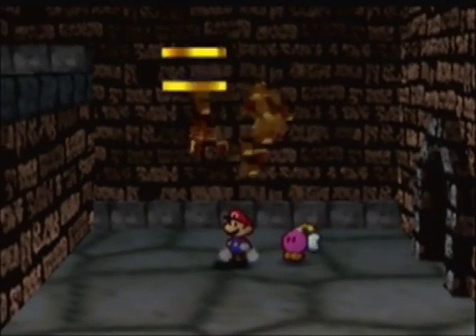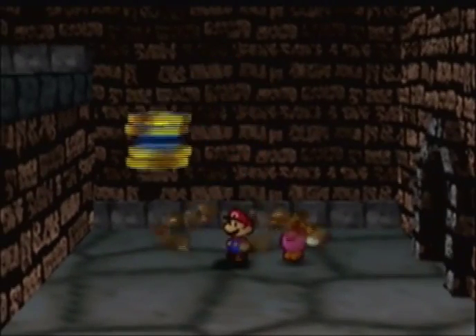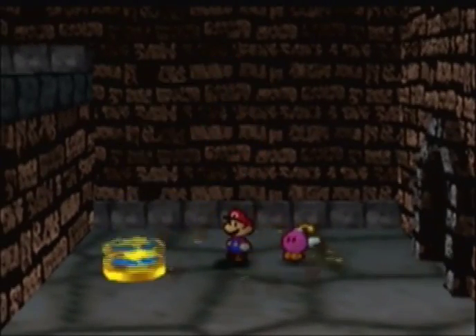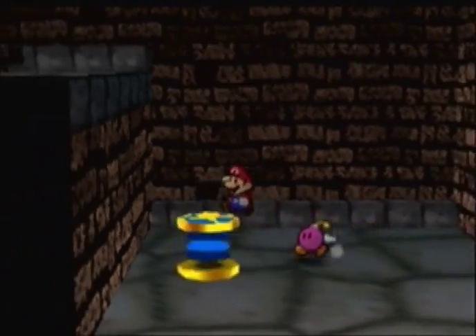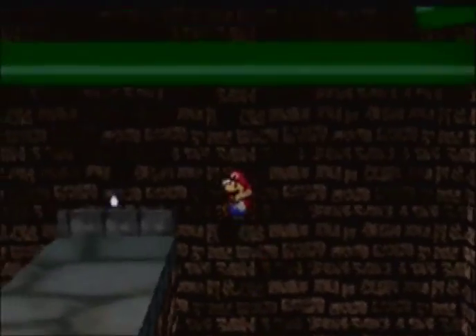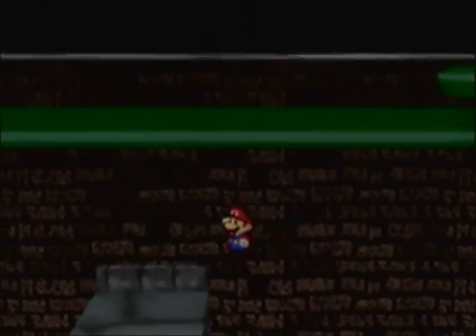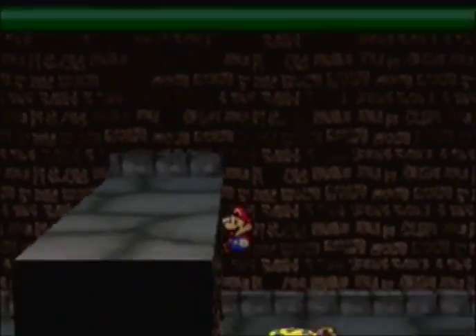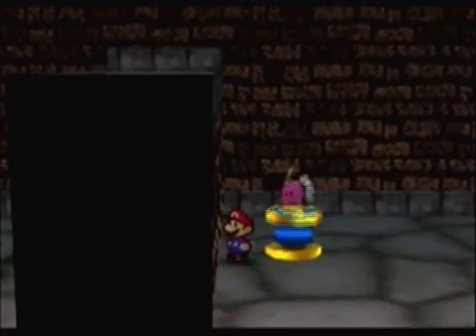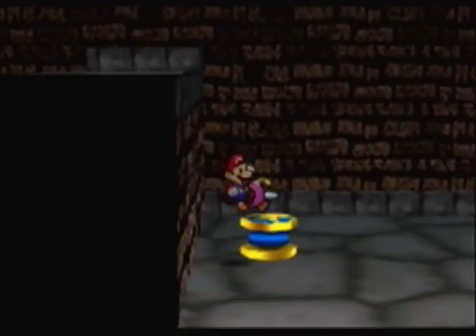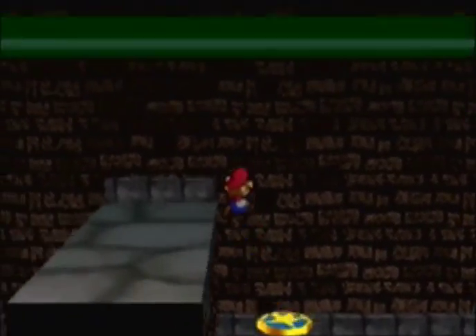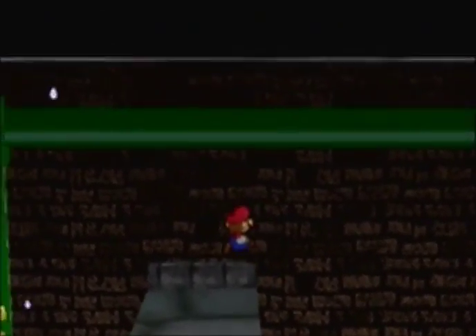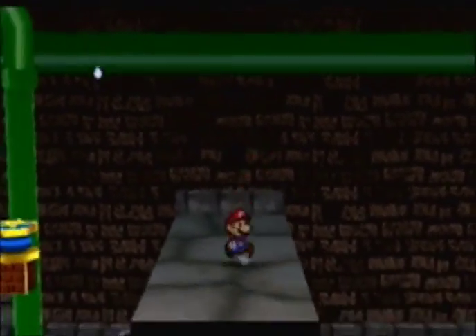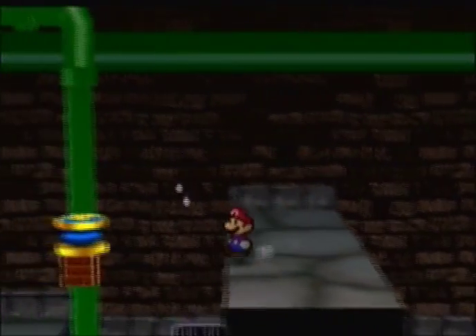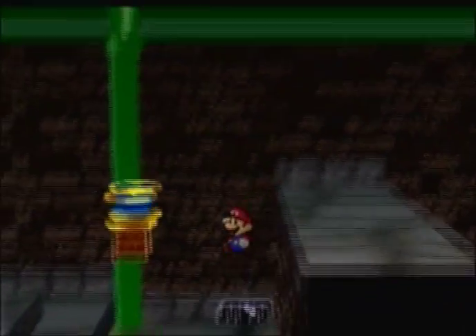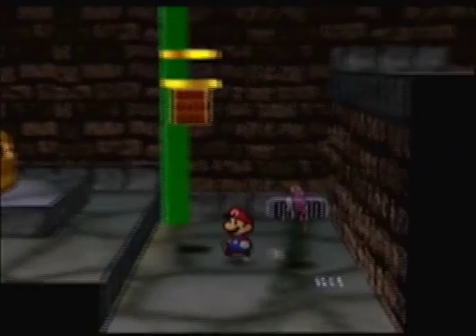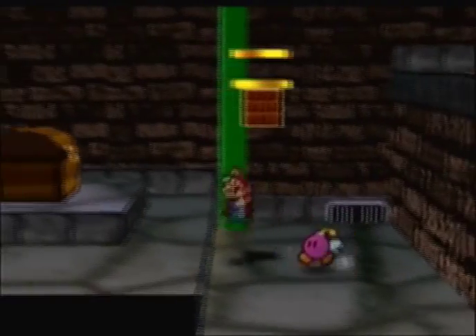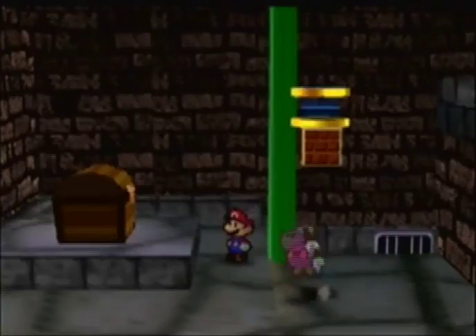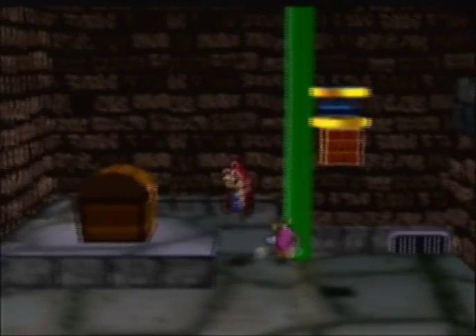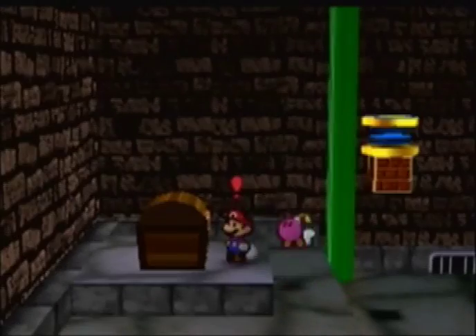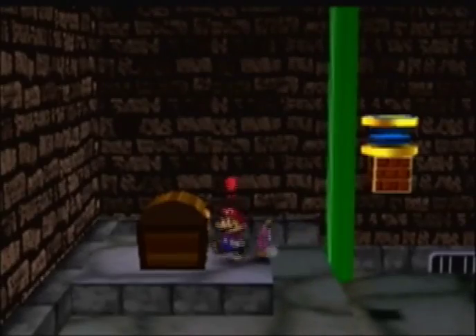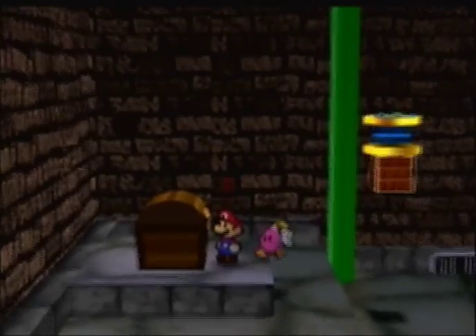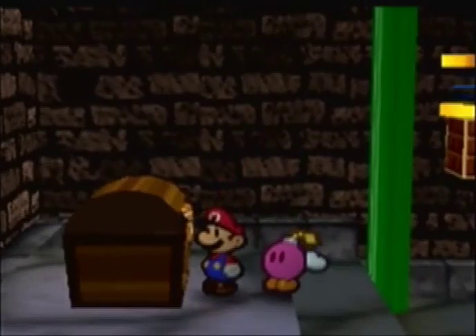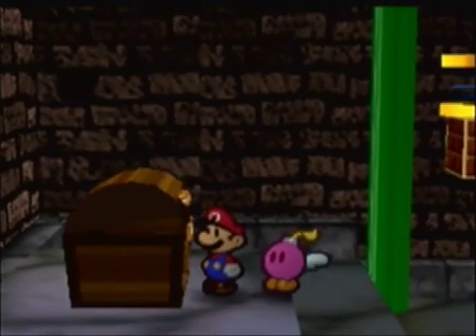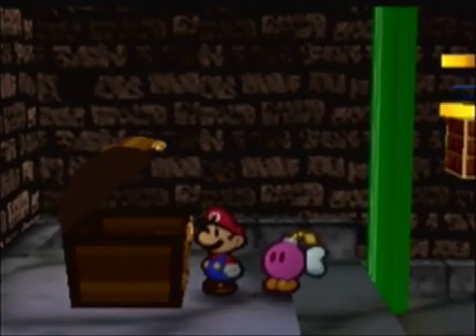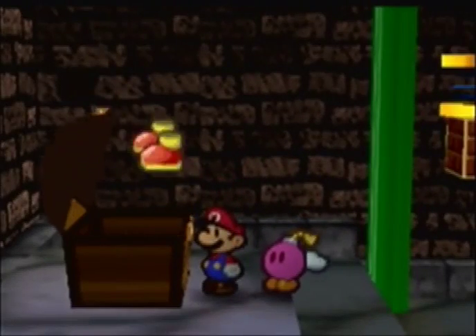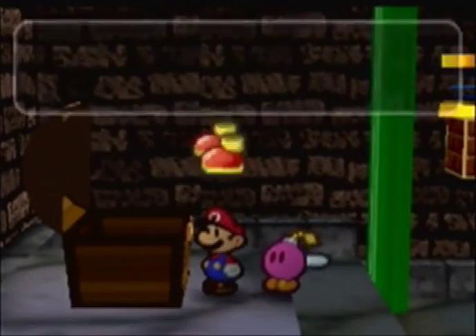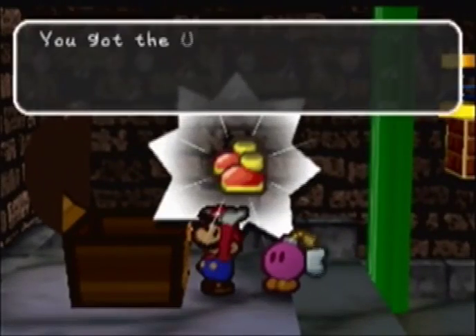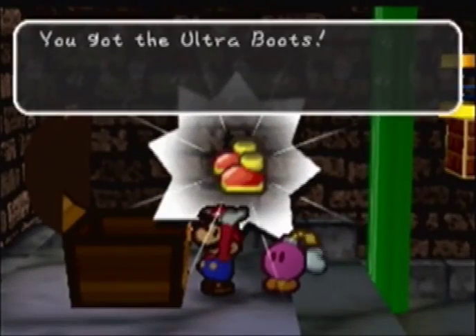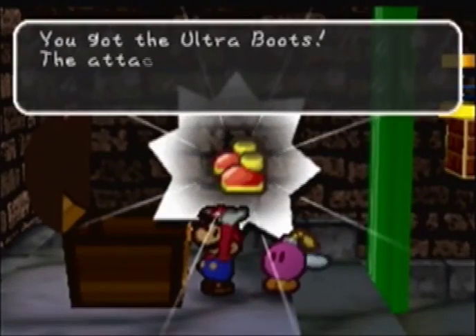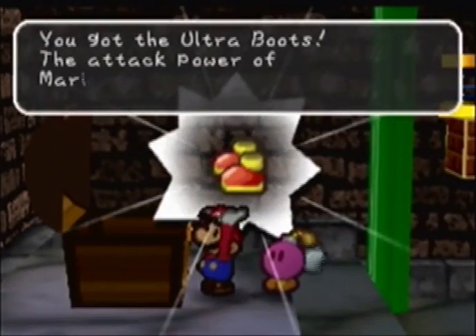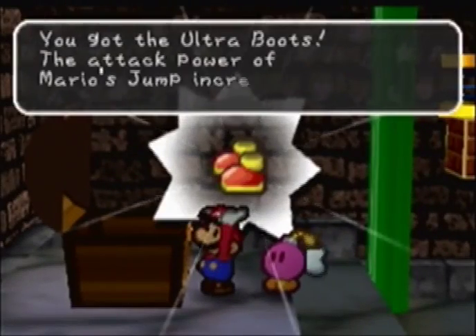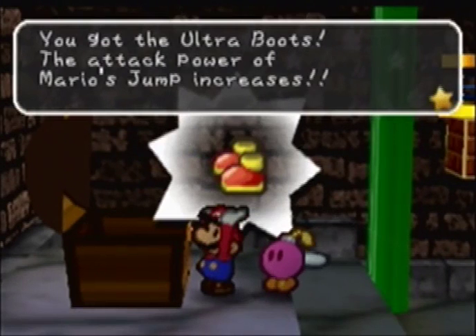In here we have a trampoline. I can actually get up there. A big treasure chest! You know what that means — we get another upgrade.